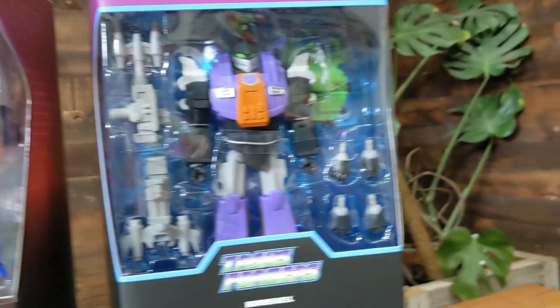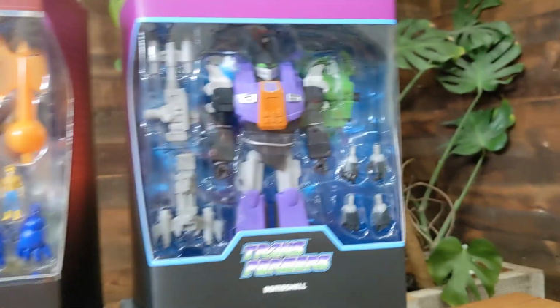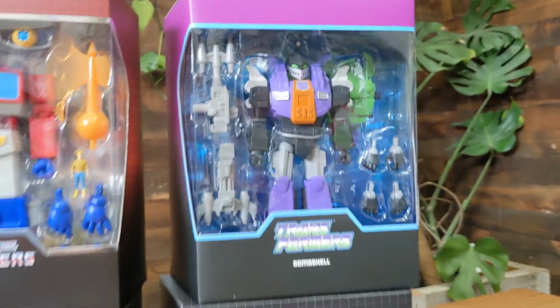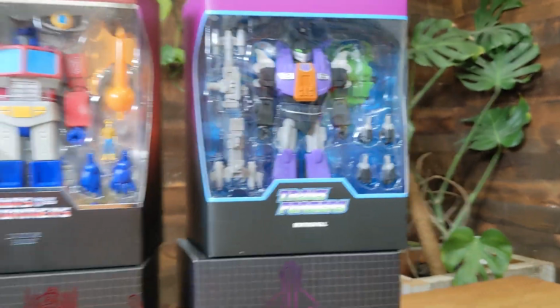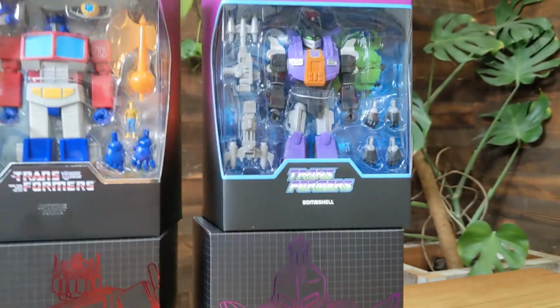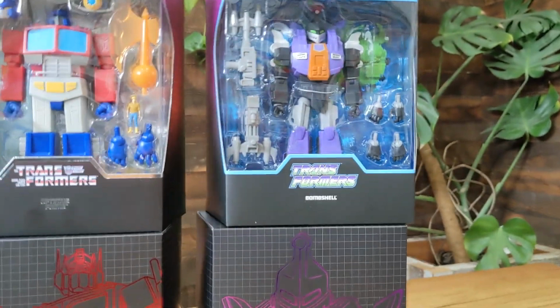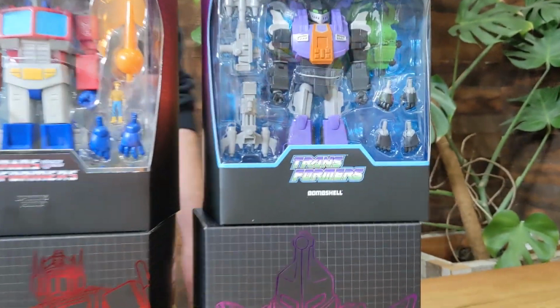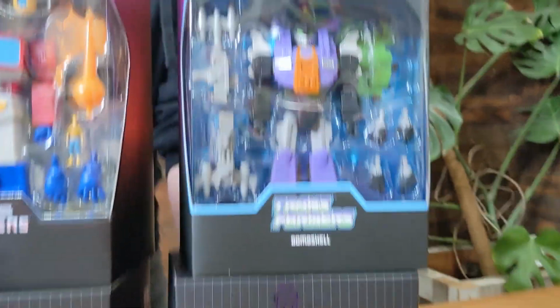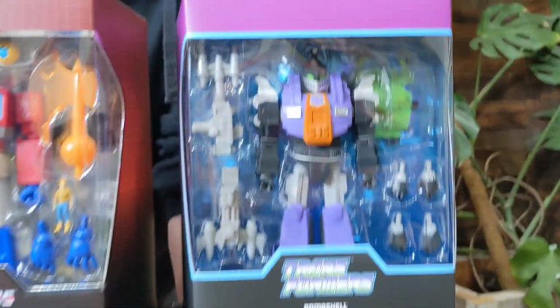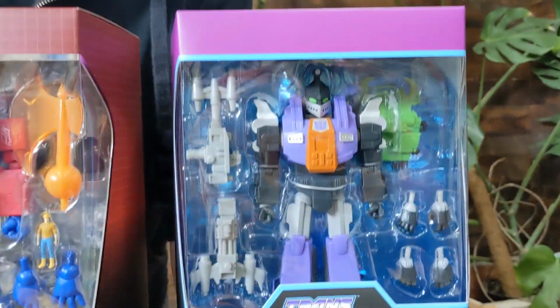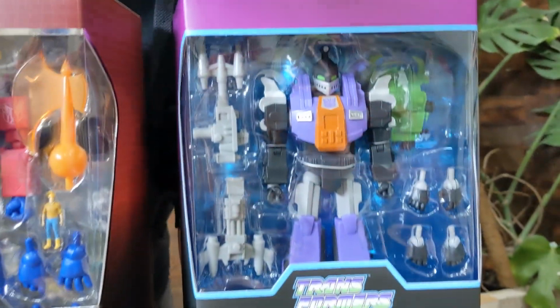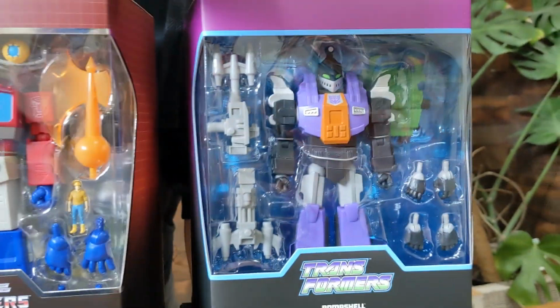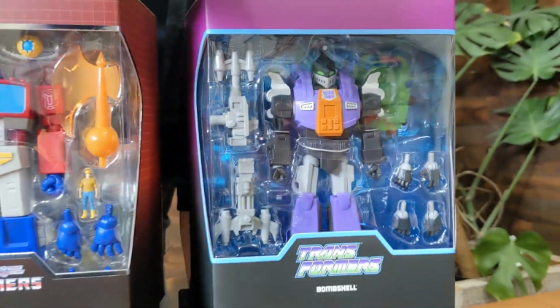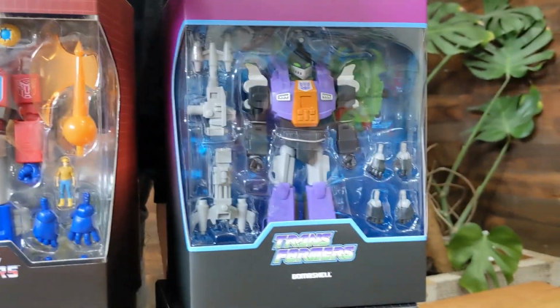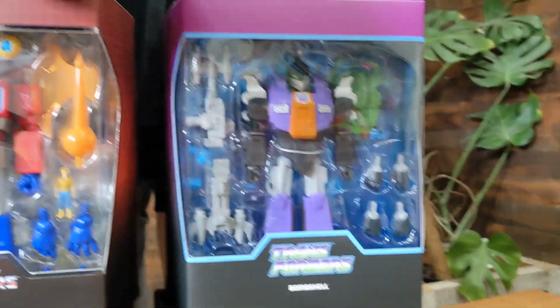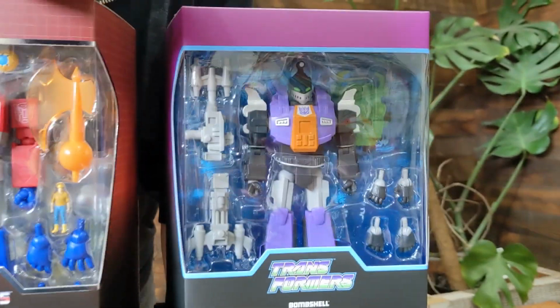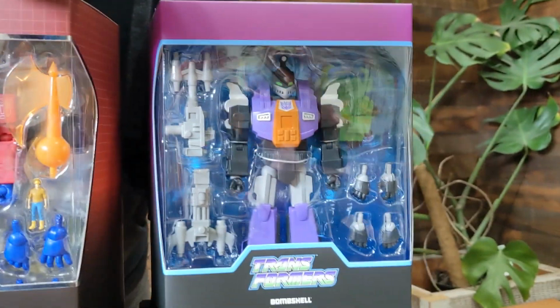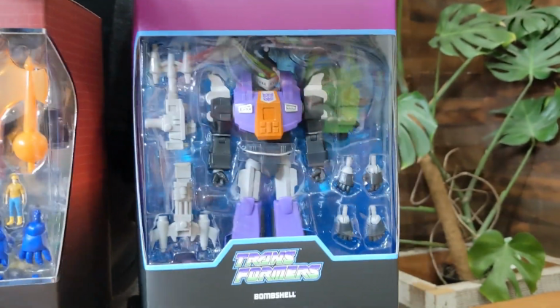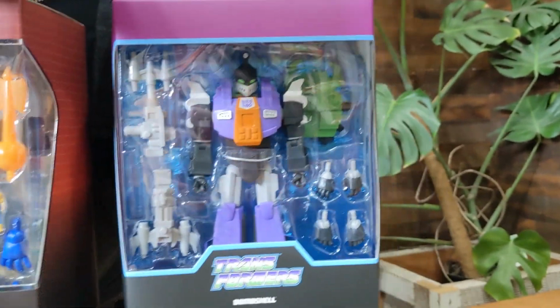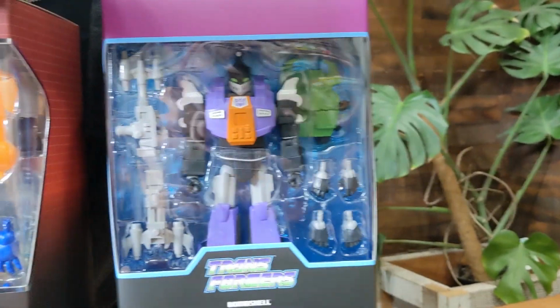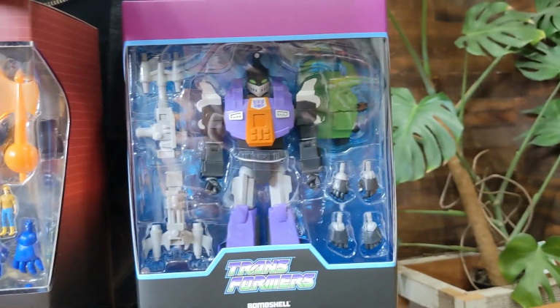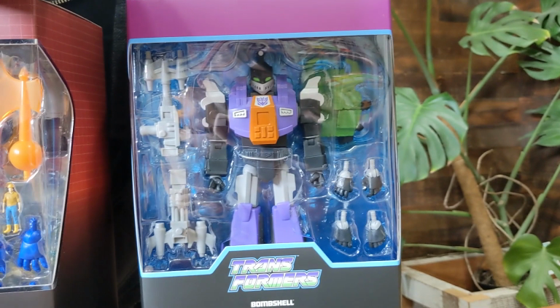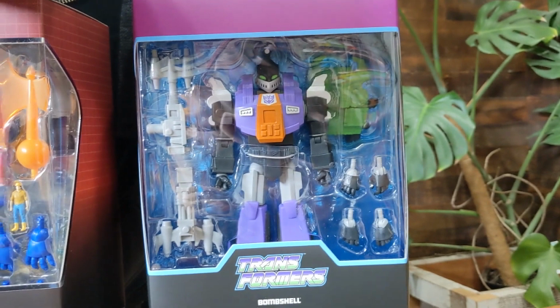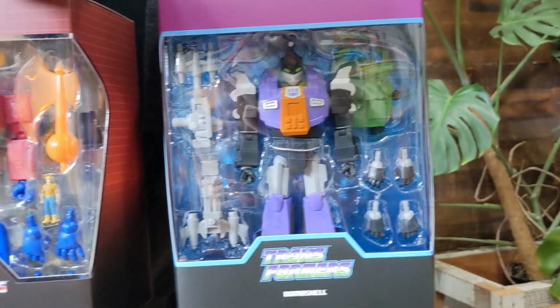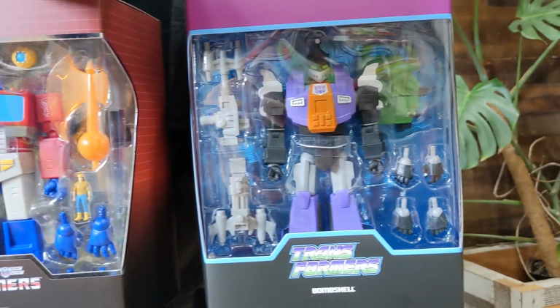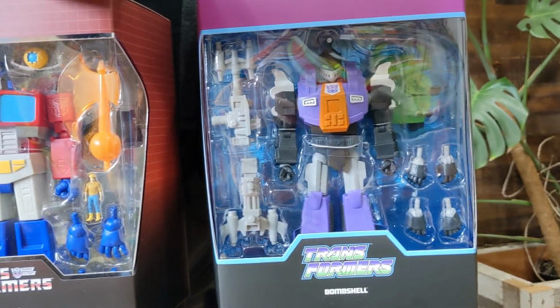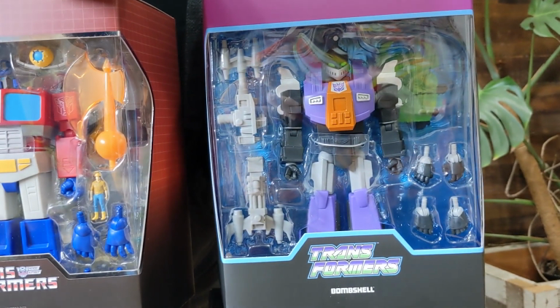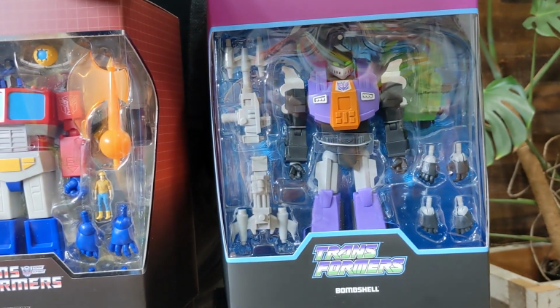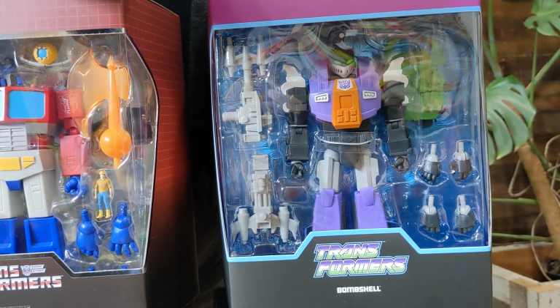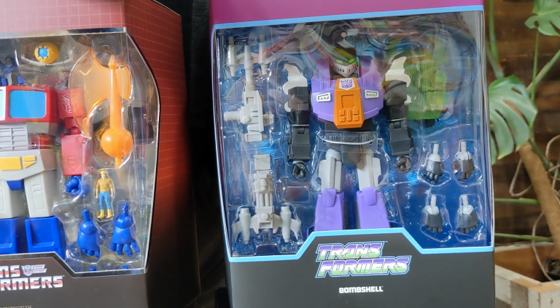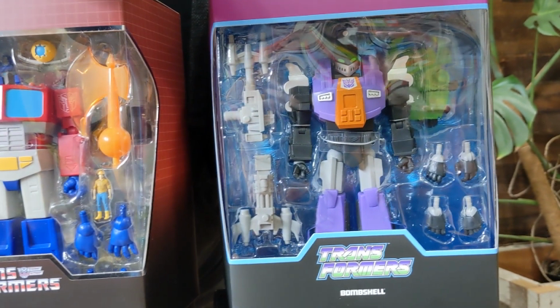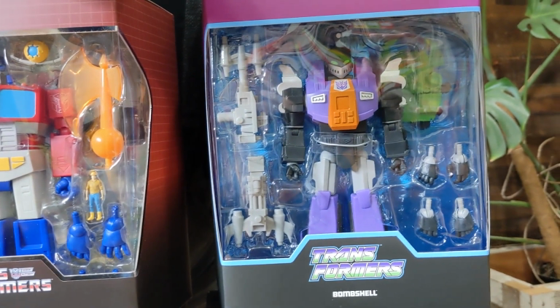Purple and orange is also a pretty good one, with some green in there as well — really striking. We've got Bombshell, who is definitely a Bombshell, looking pretty good in that packaging.